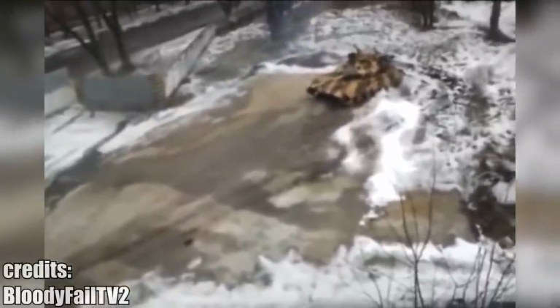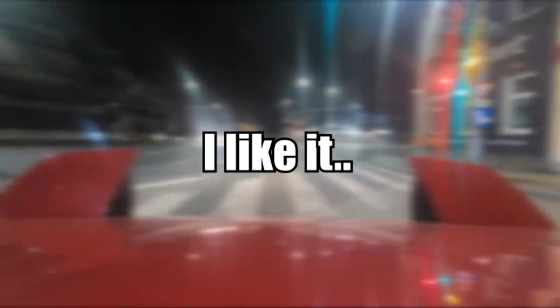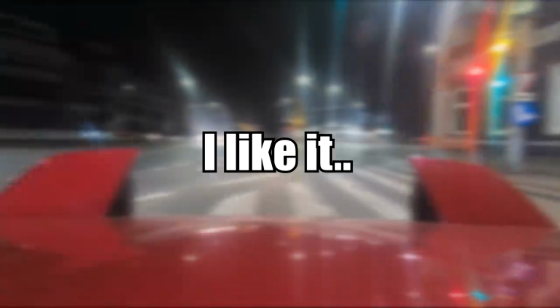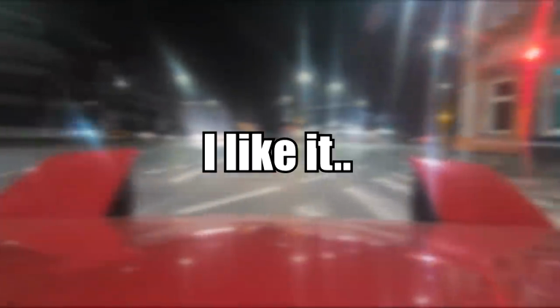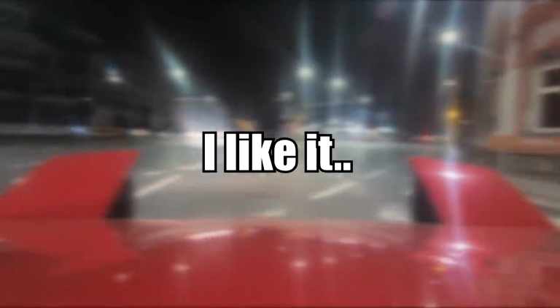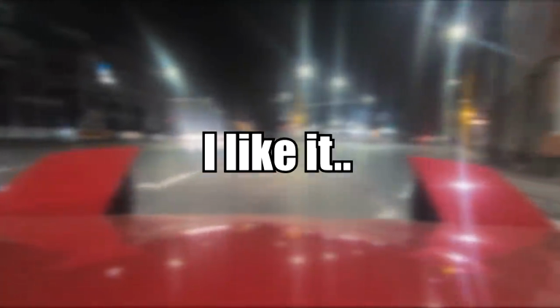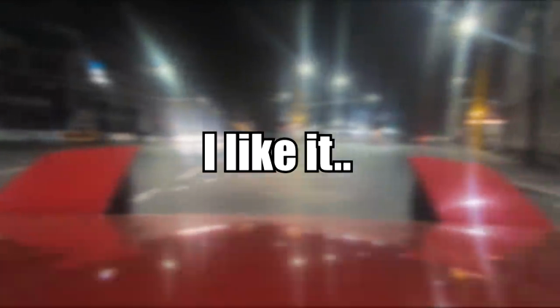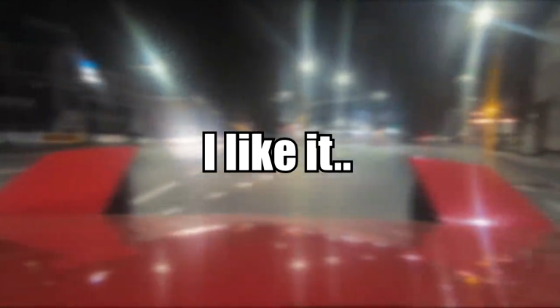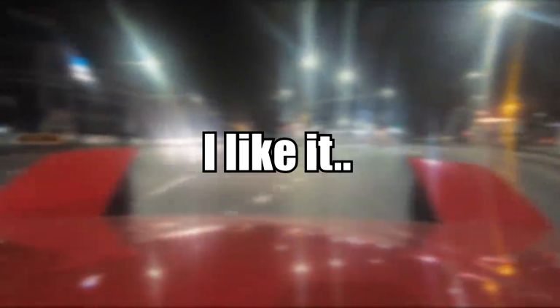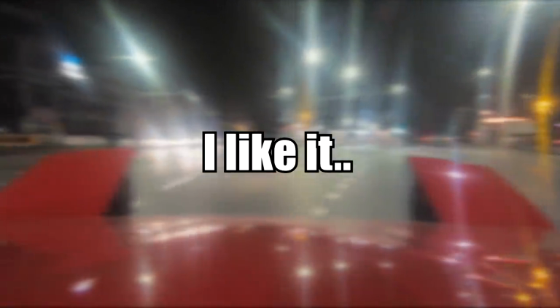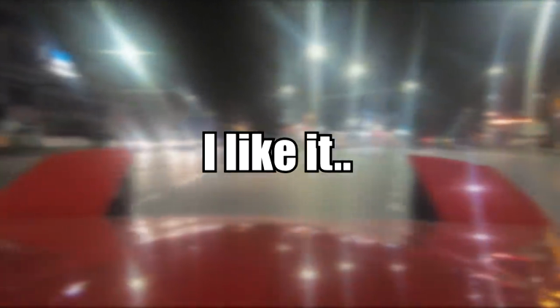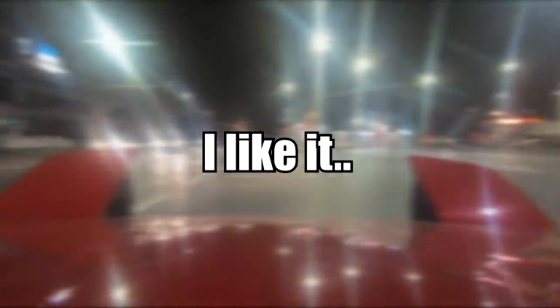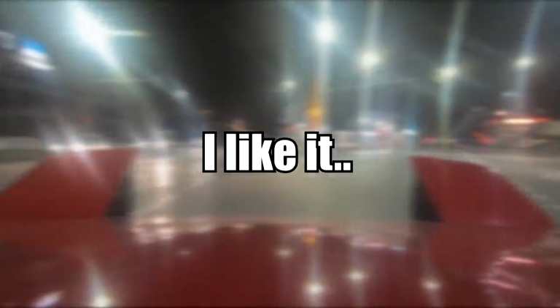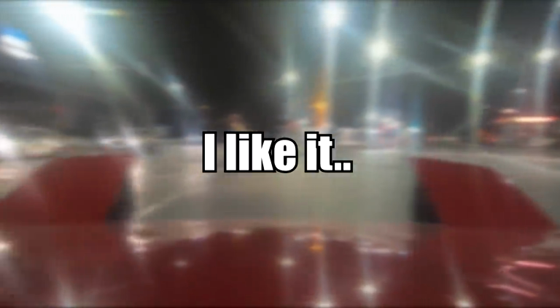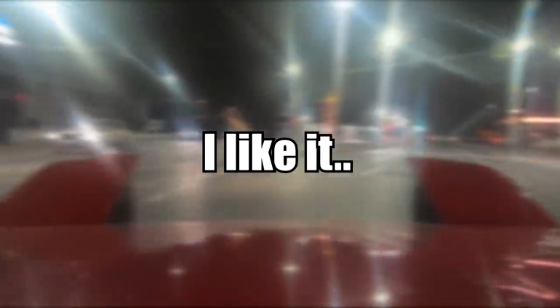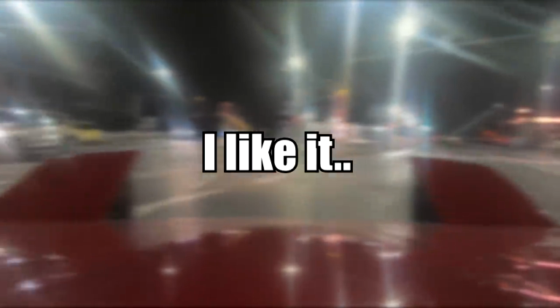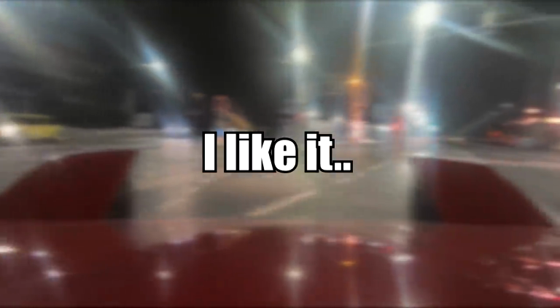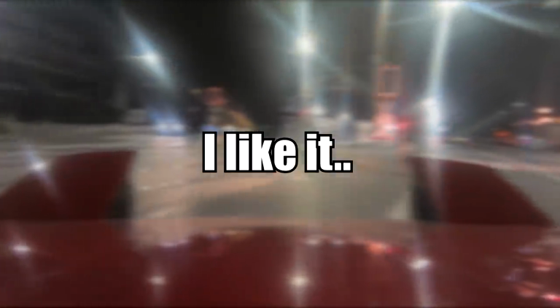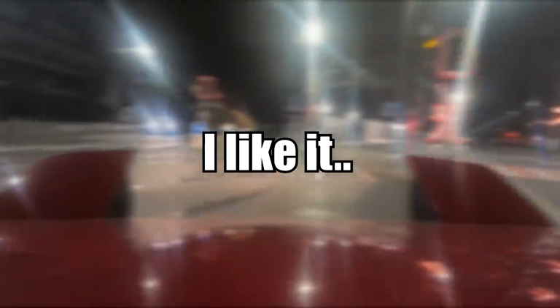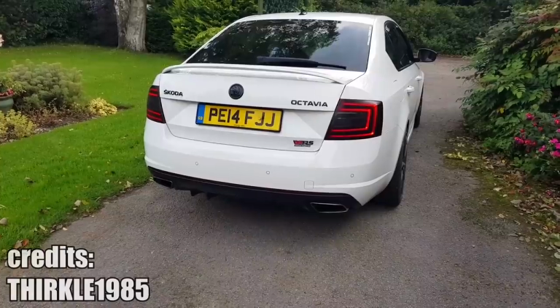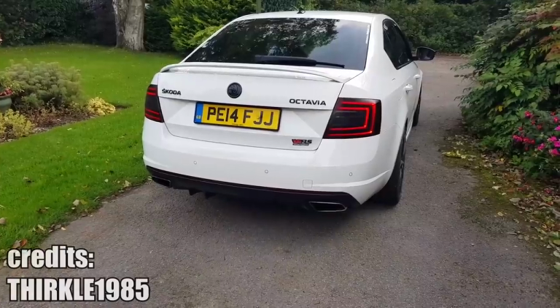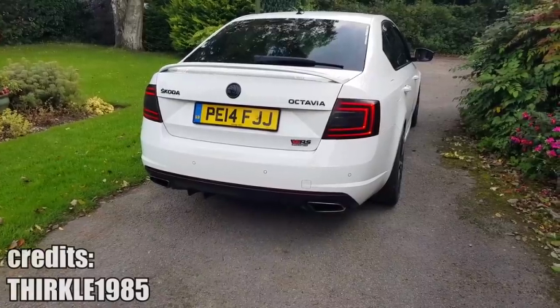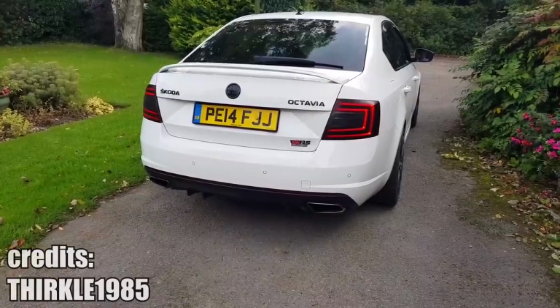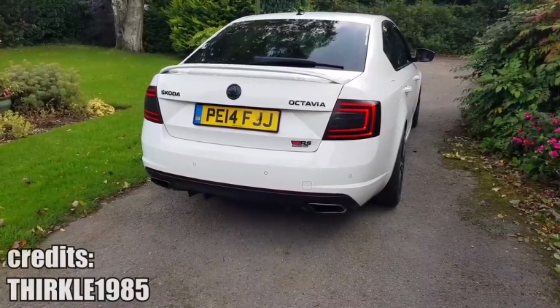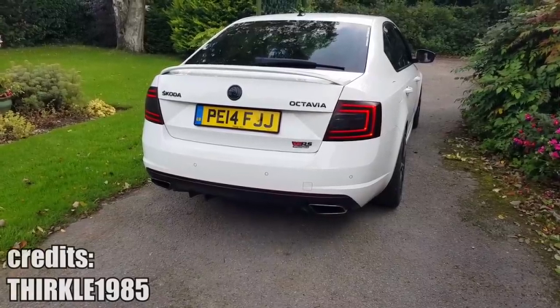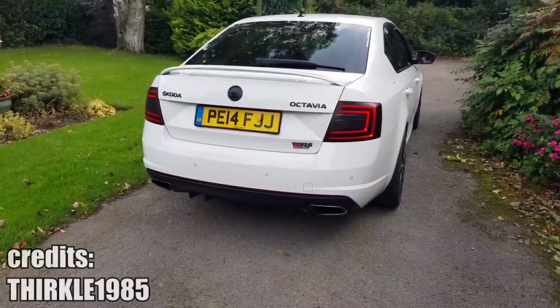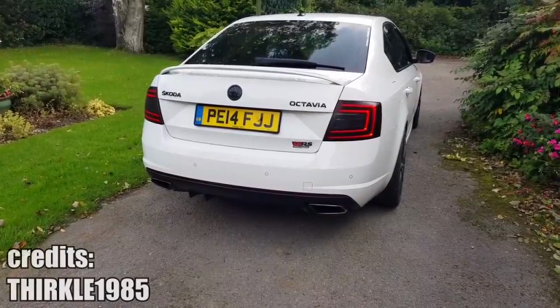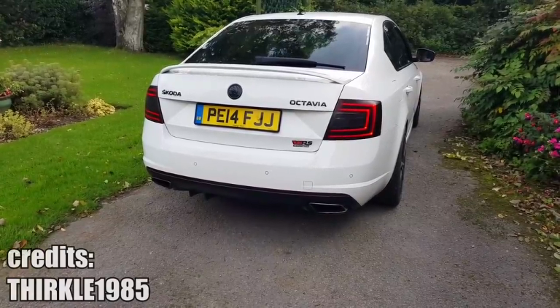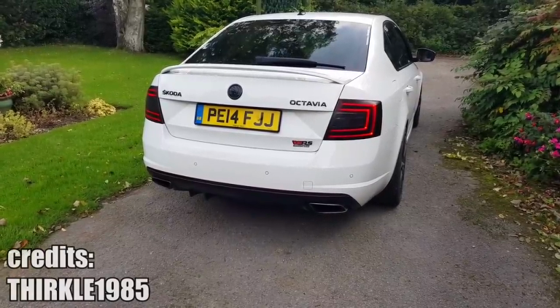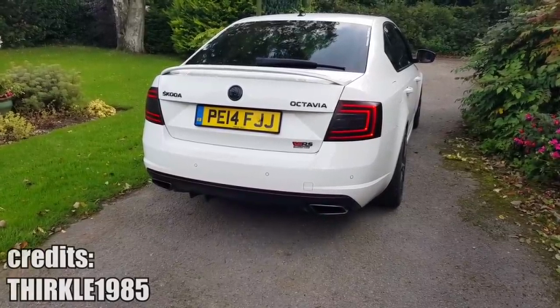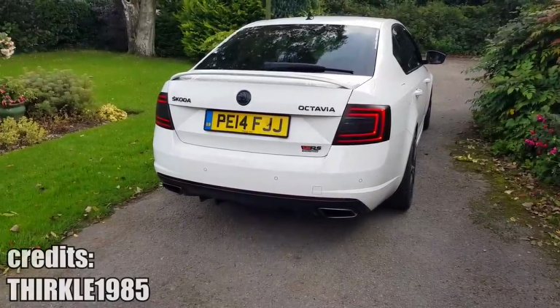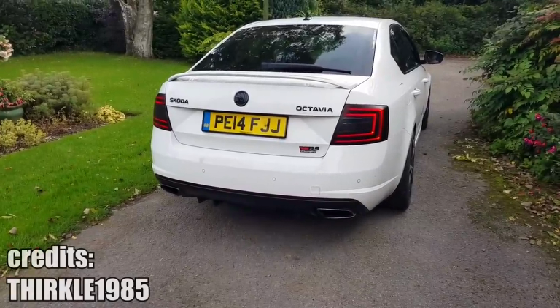I am not usually a fan of the typical Volkswagen Group DSG farts and exhaust crackles, but this Mark III Skoda Octavia is different. Just have a listen.